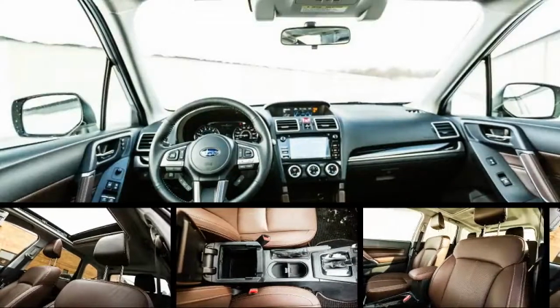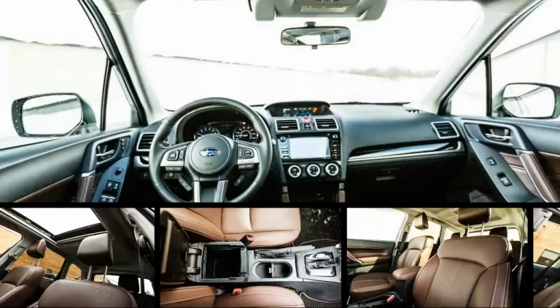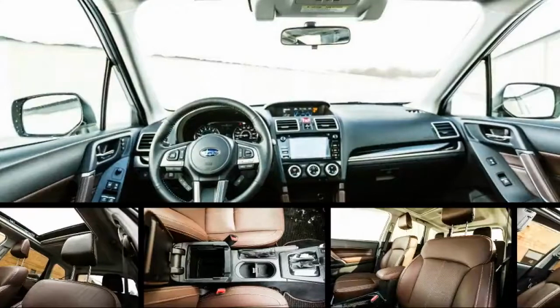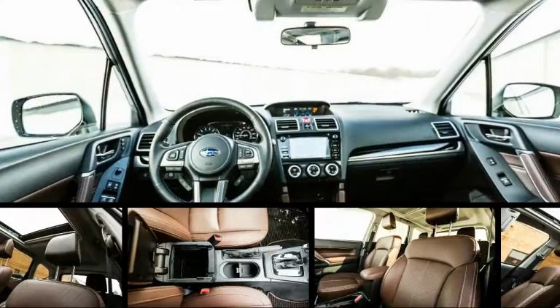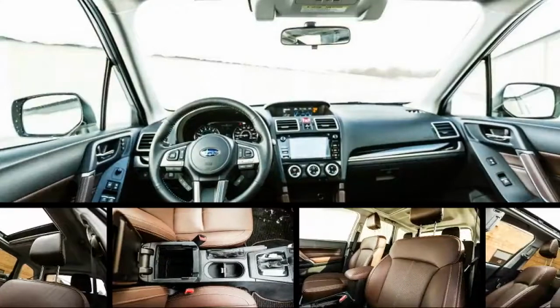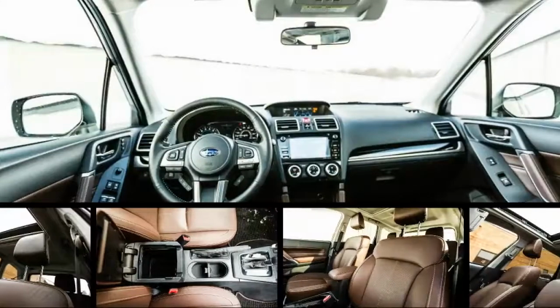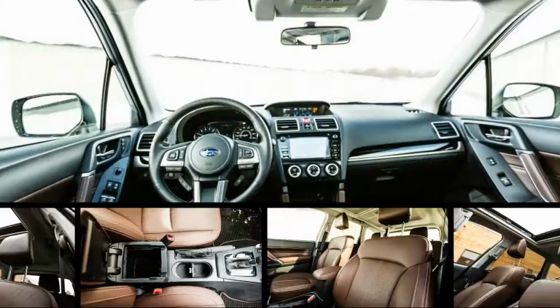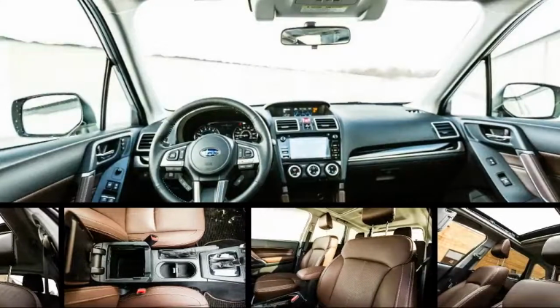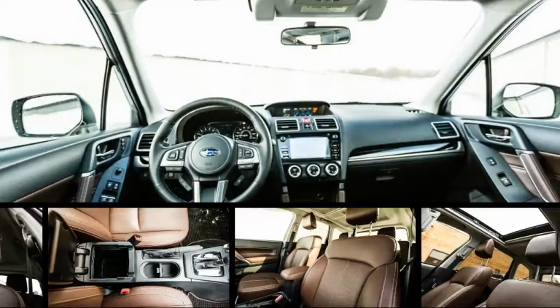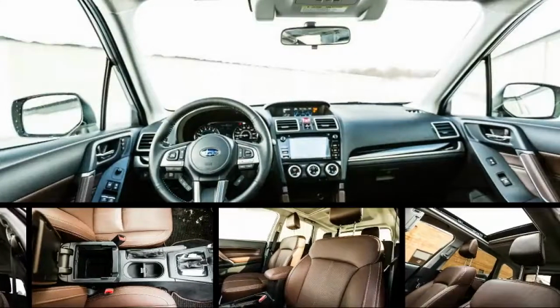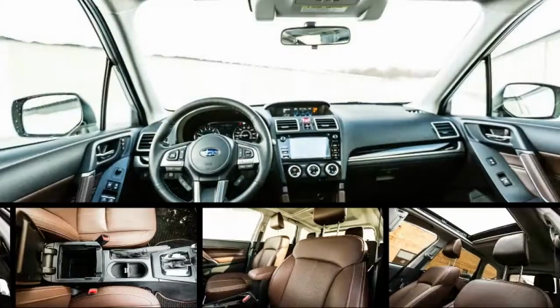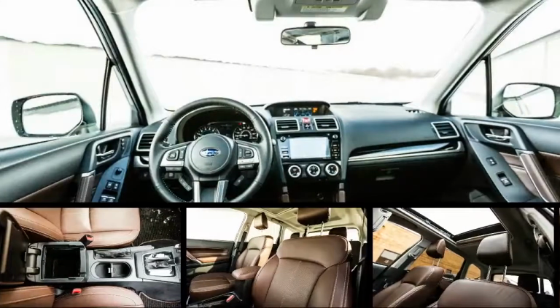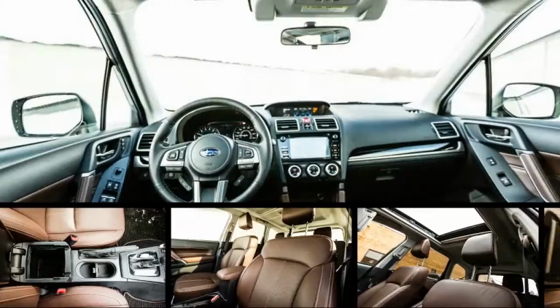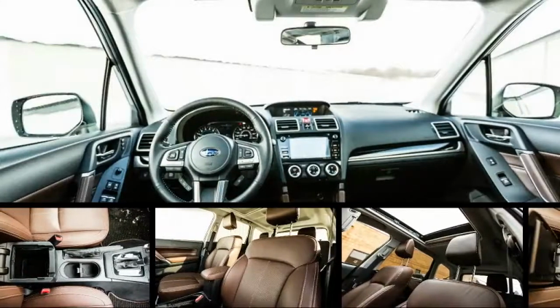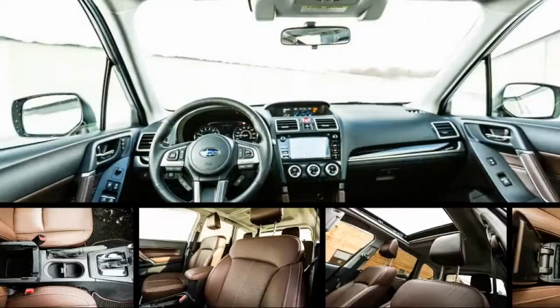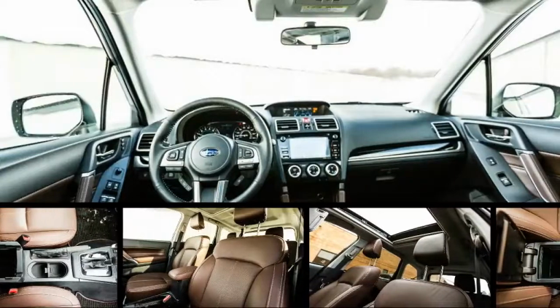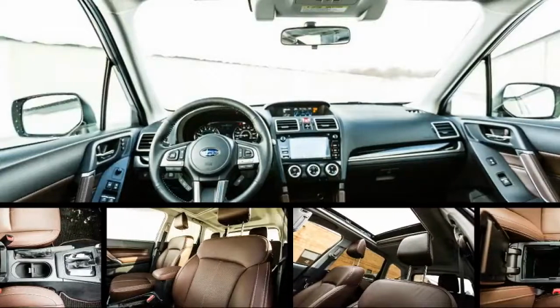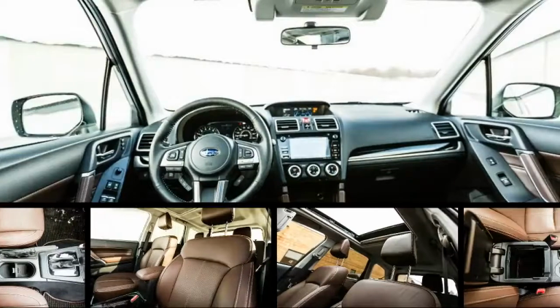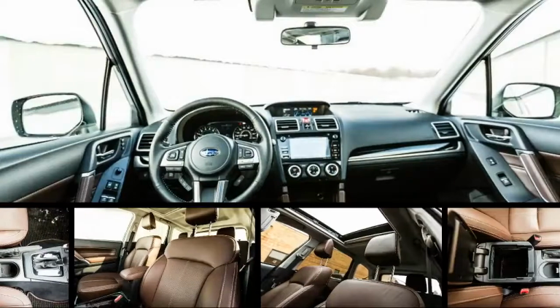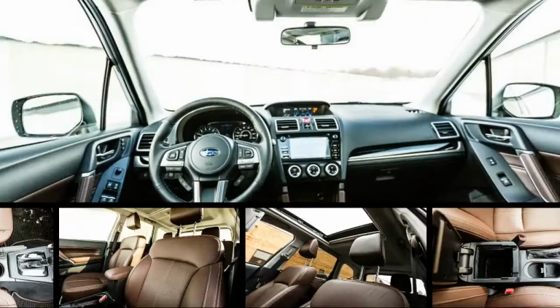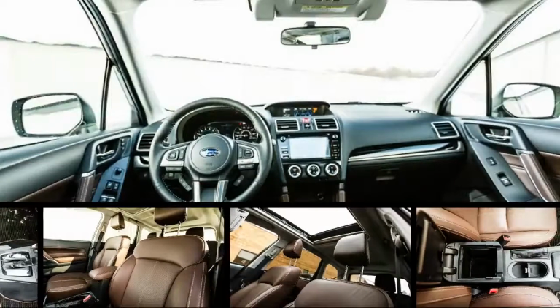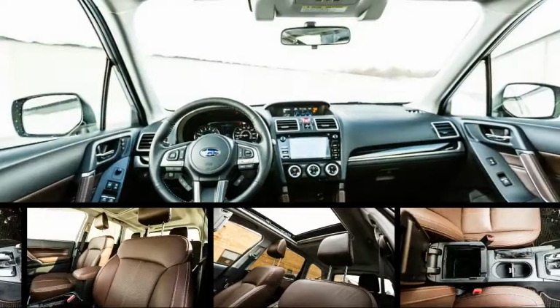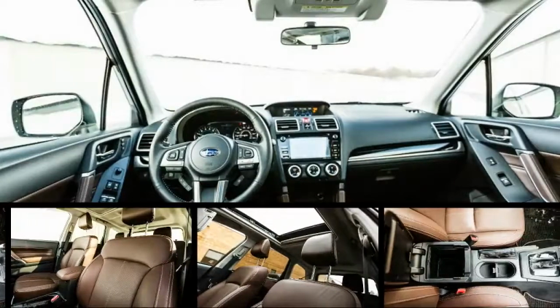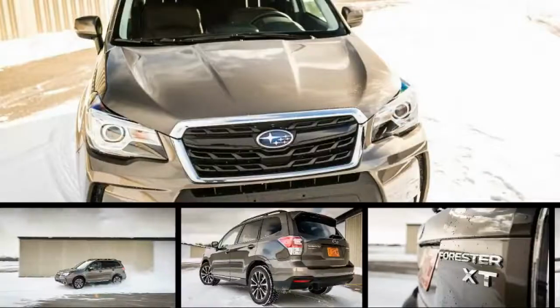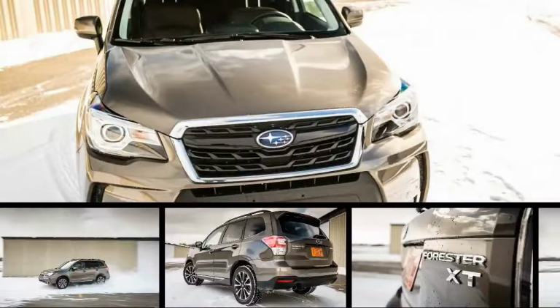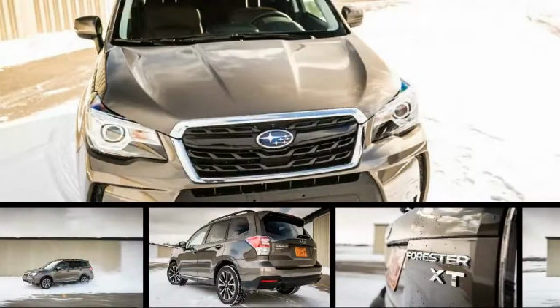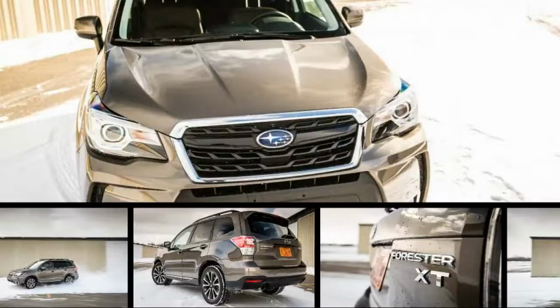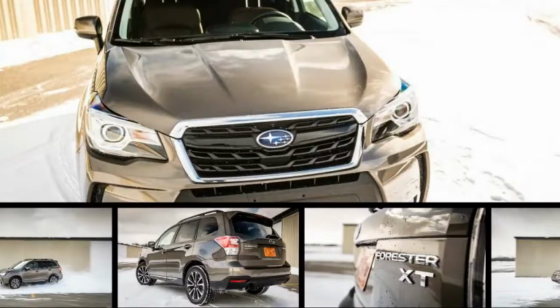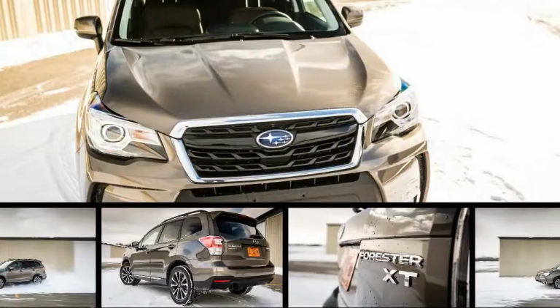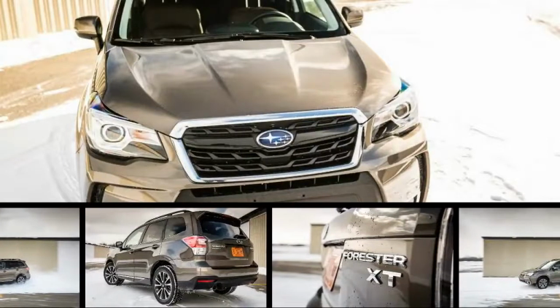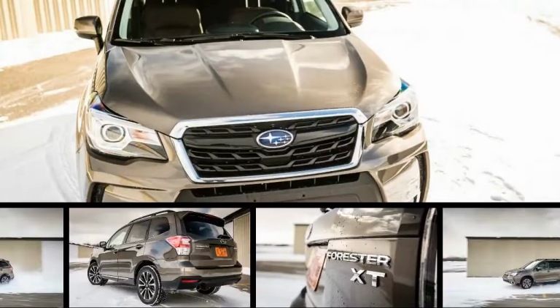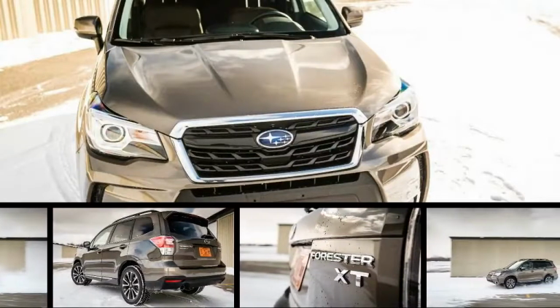It's hip to be square. Witness the 2017 Subaru Forester. Short of Mercedes-Benz's ancient G-Class, you'll be hard-pressed to find a vehicle with a blockier shape in today's automotive market.